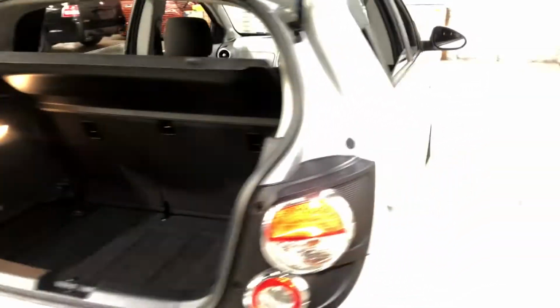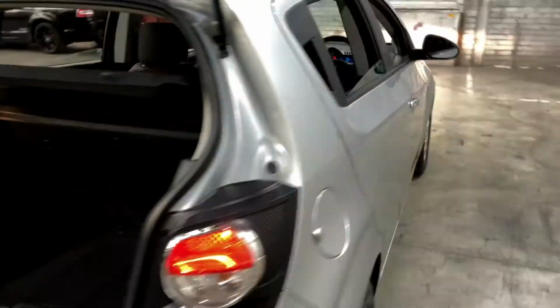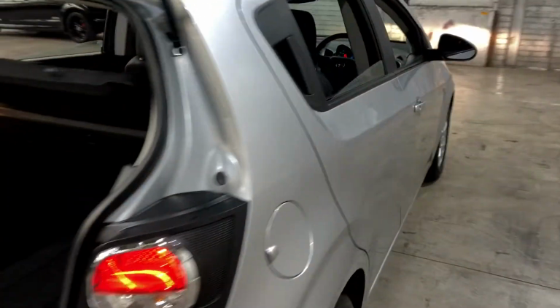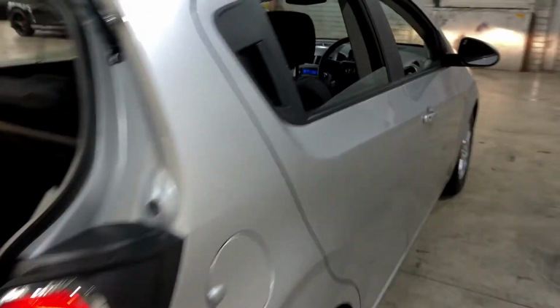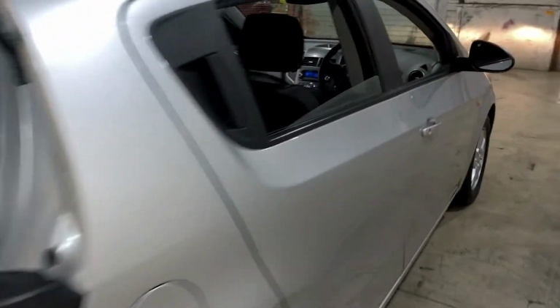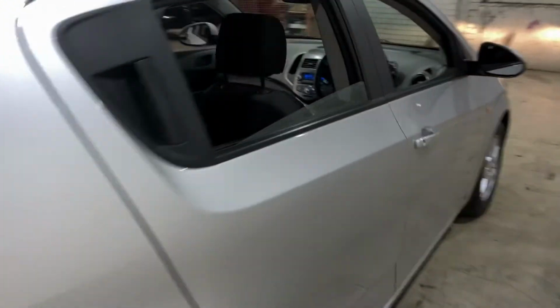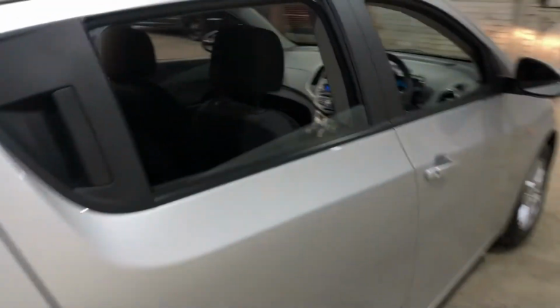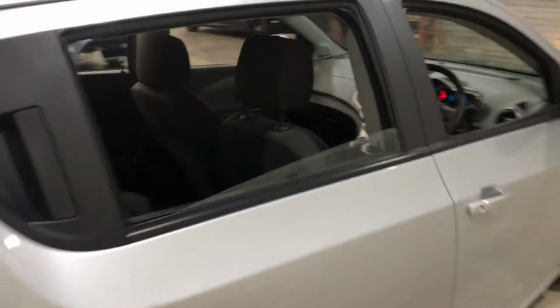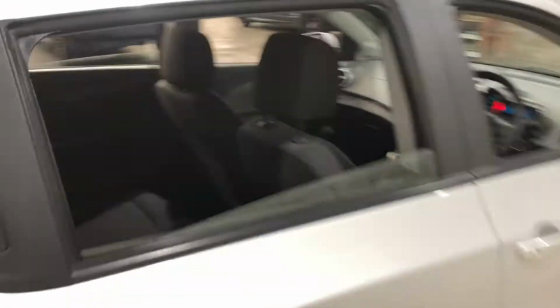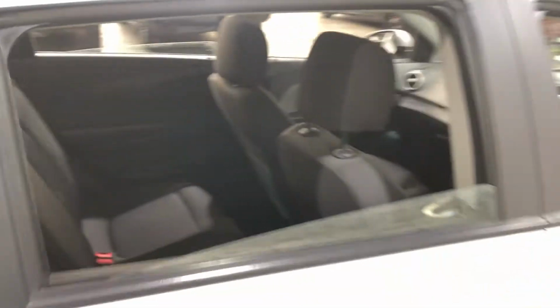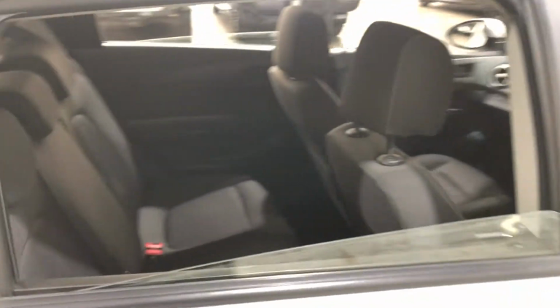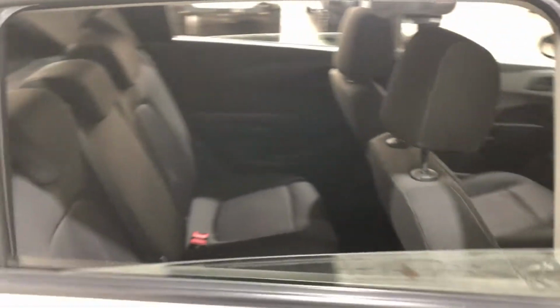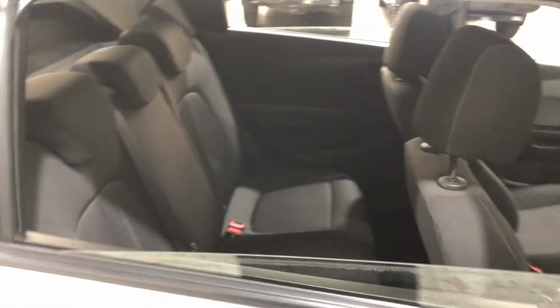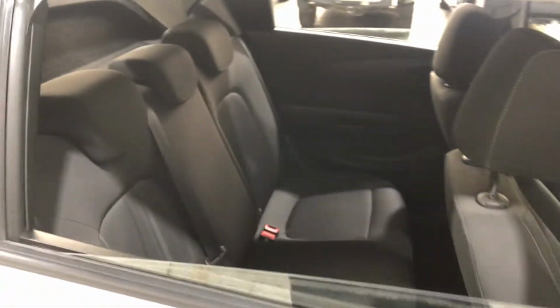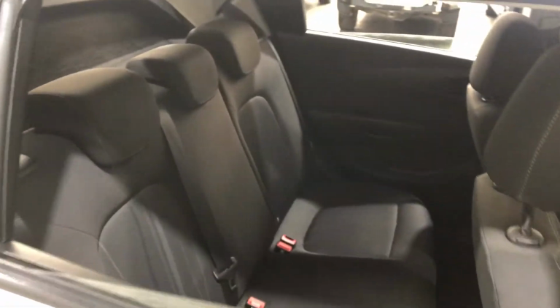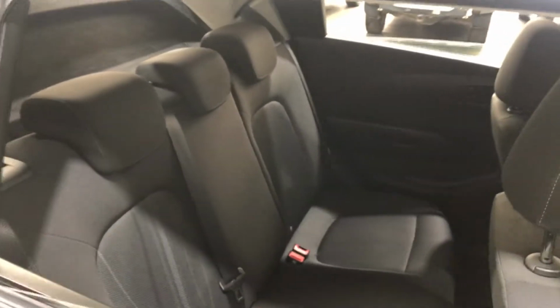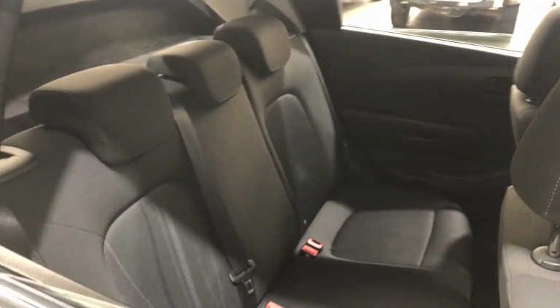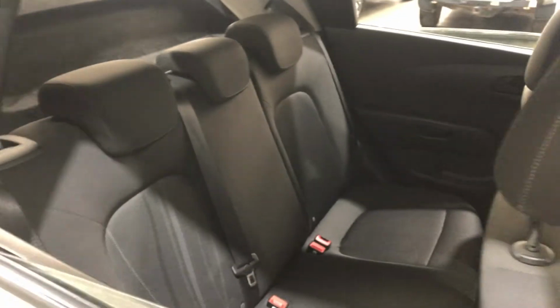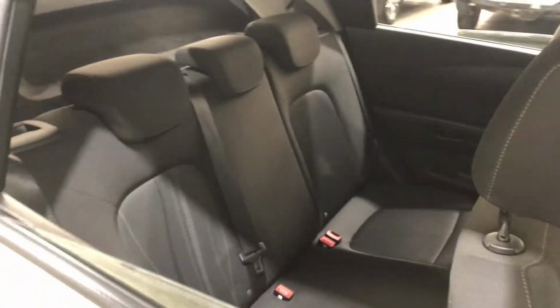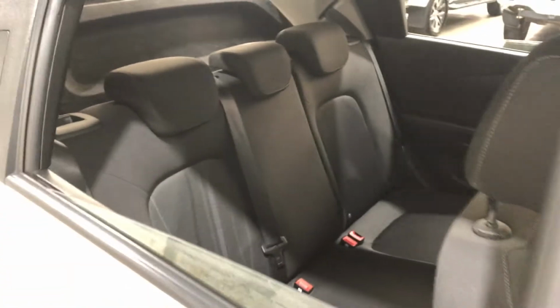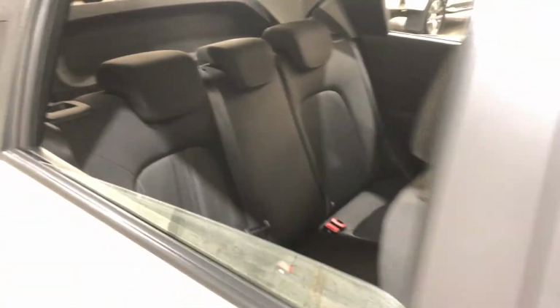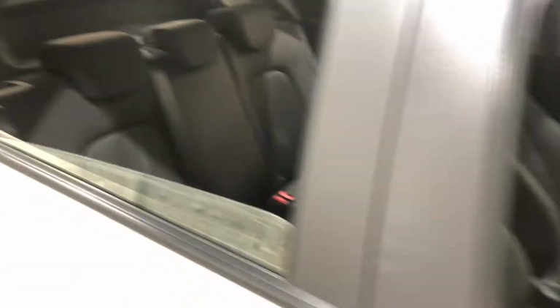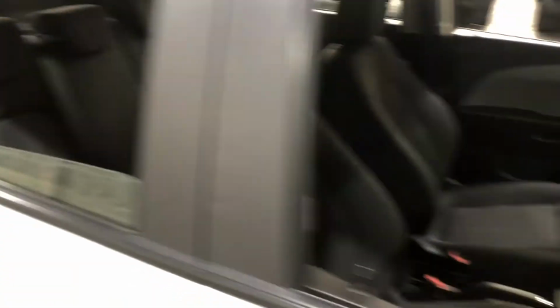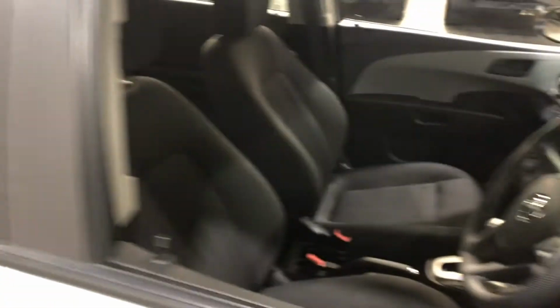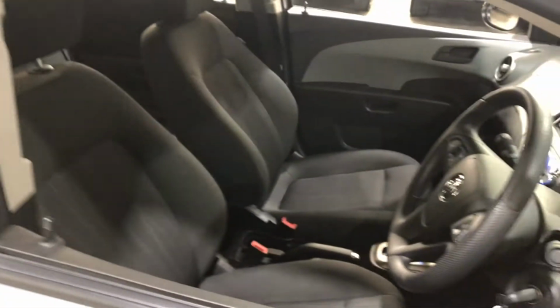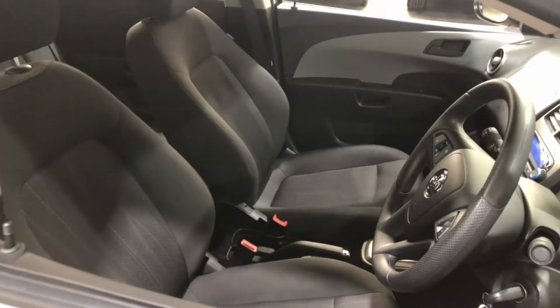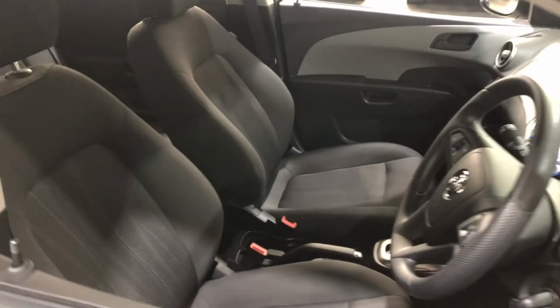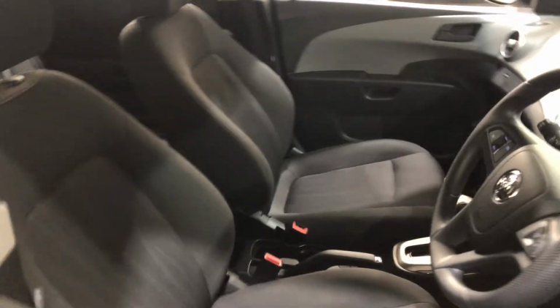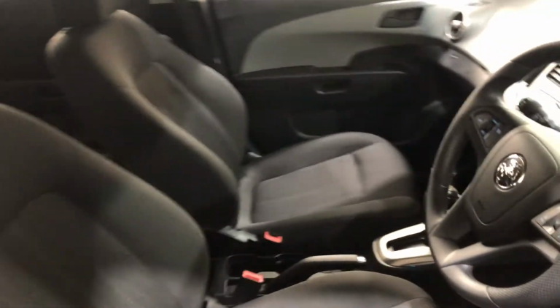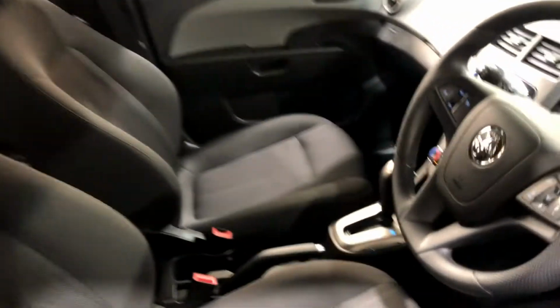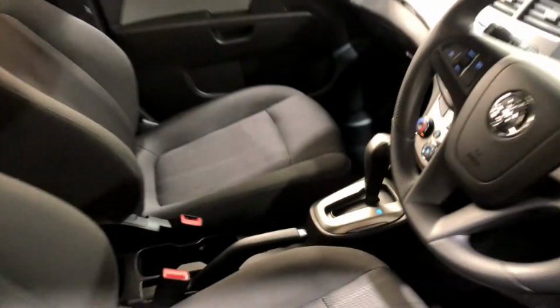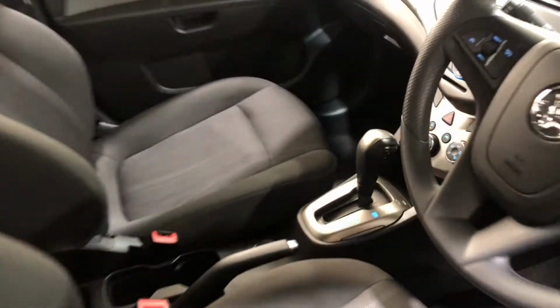Moving inside the car, the car comes with full cloth interior with plenty of space for your passengers. This car comes in an automatic transmission.